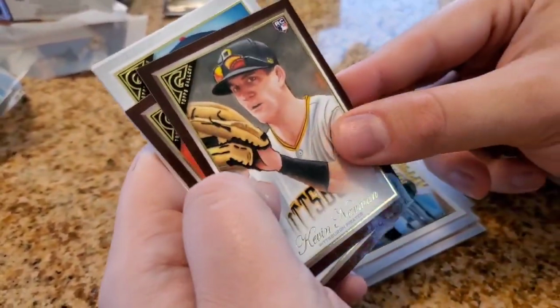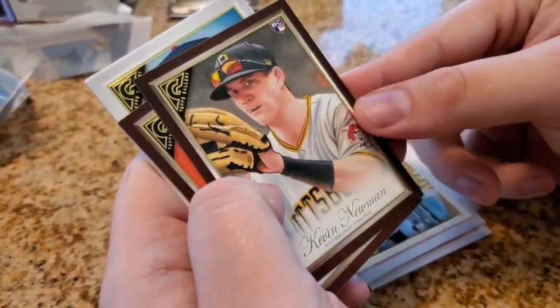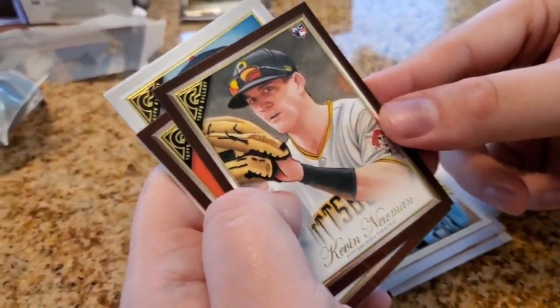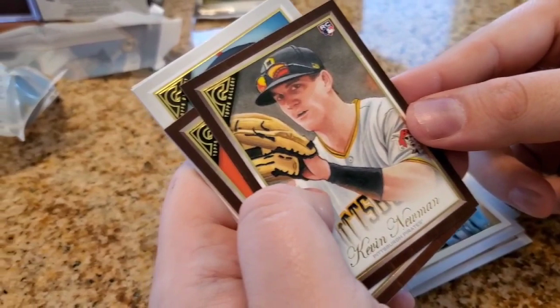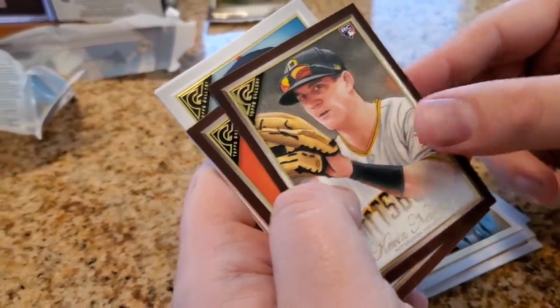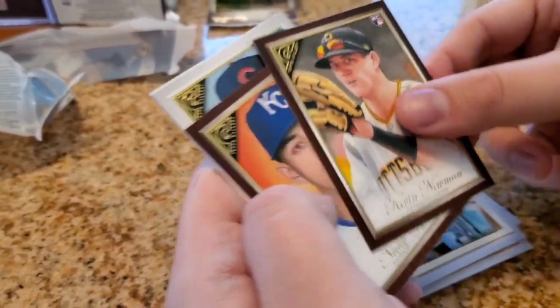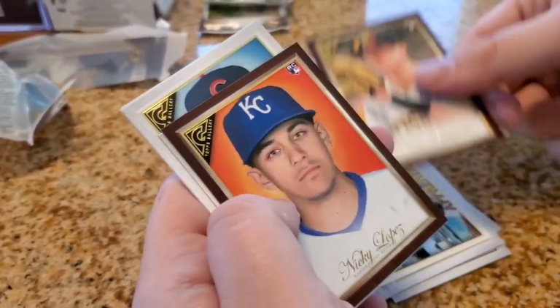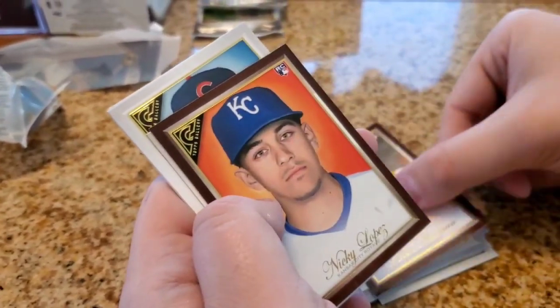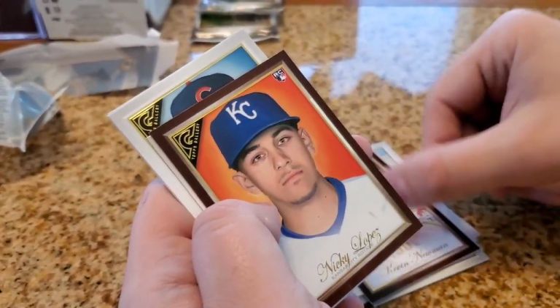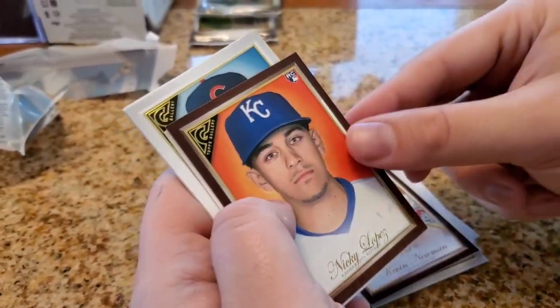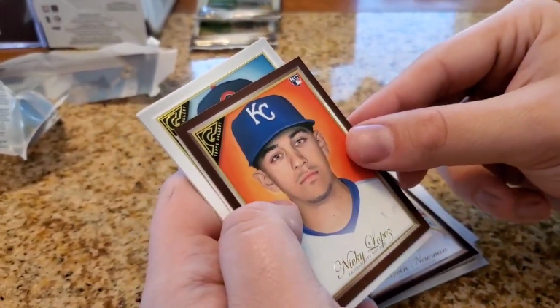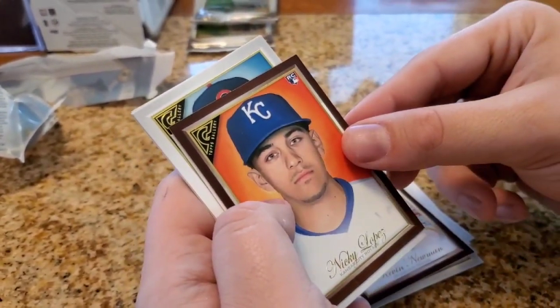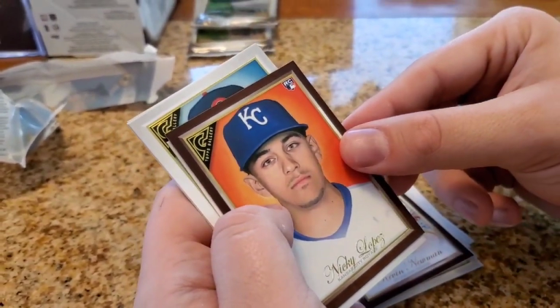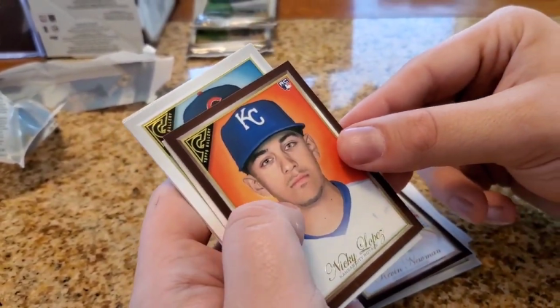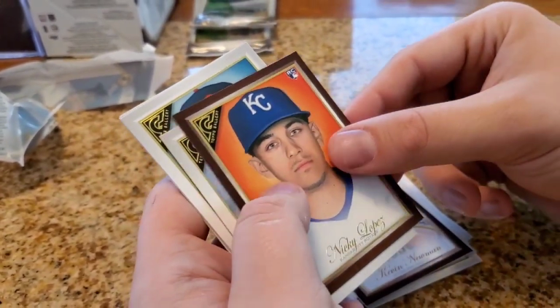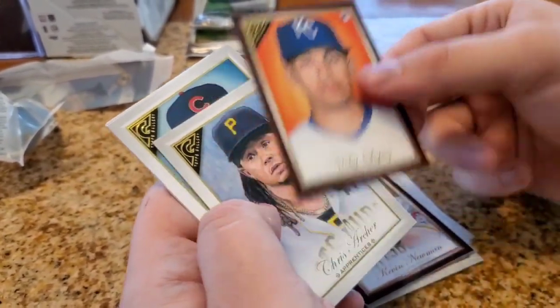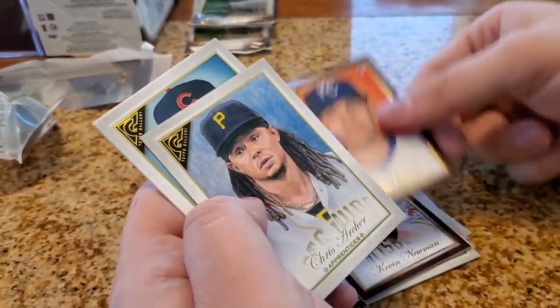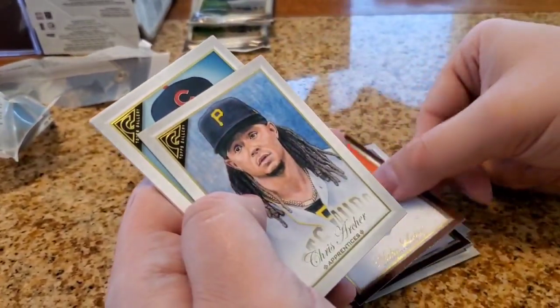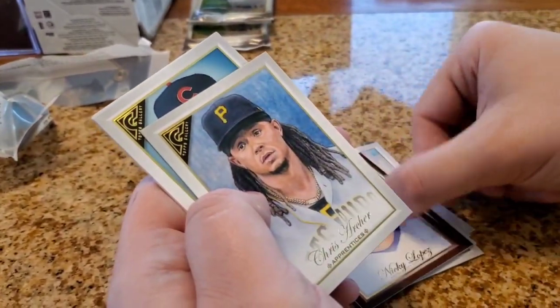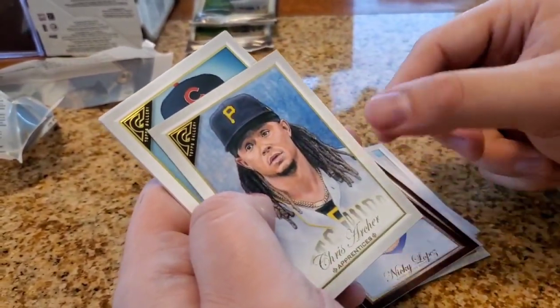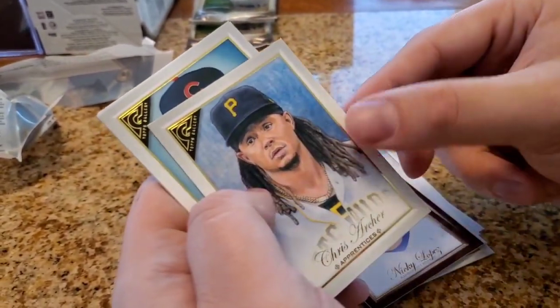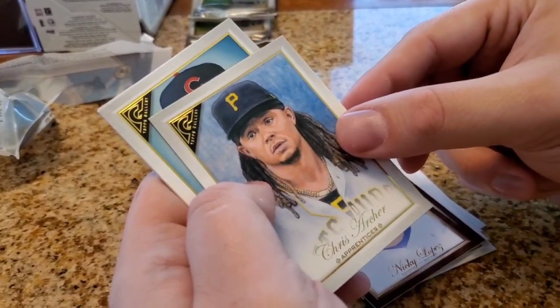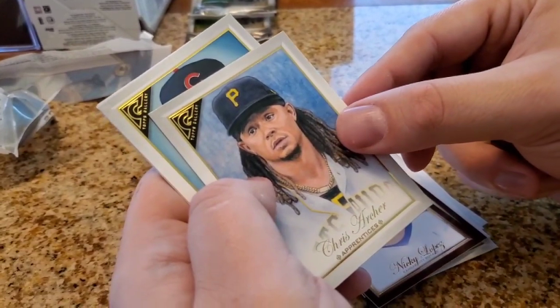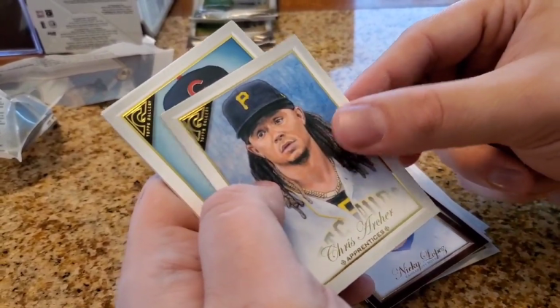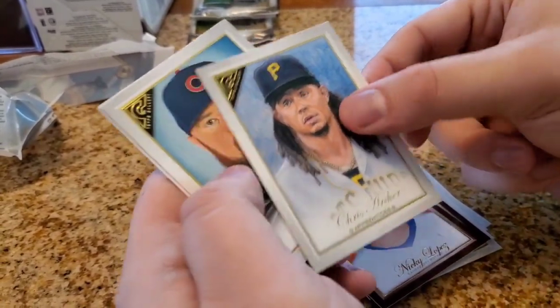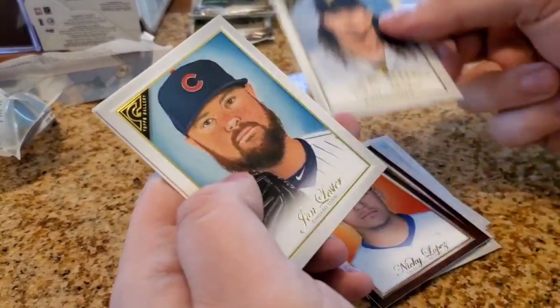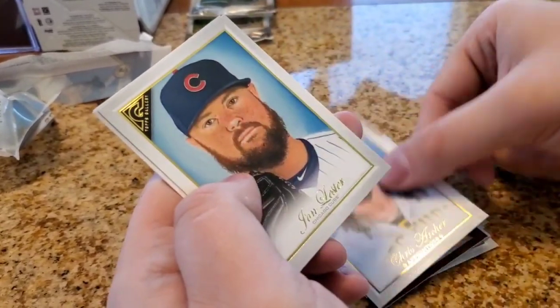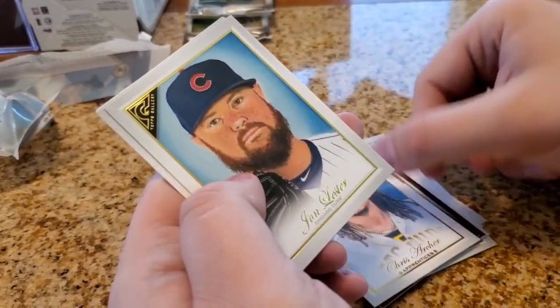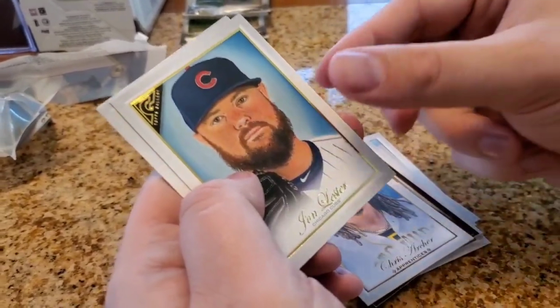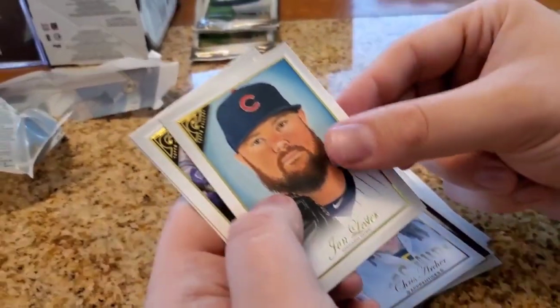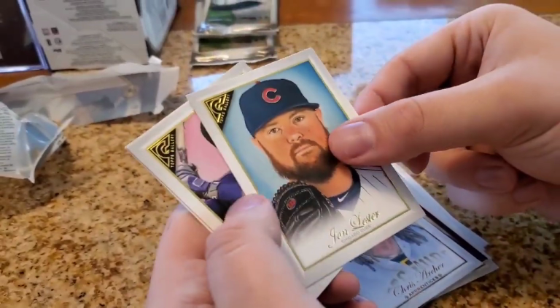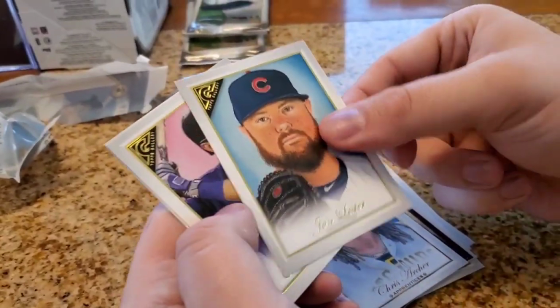Kevin Newman, that's a rookie card. Same with this one — Nikki Lopez. Chris Archer, that's a sharp card. Another John Luster.